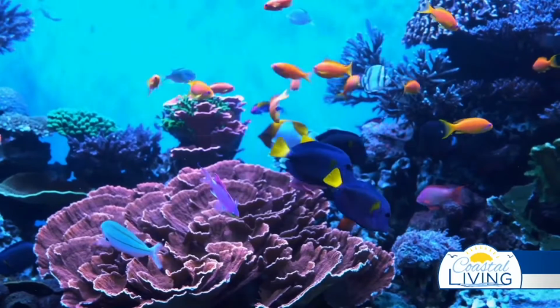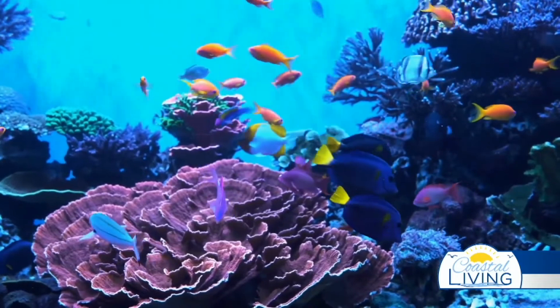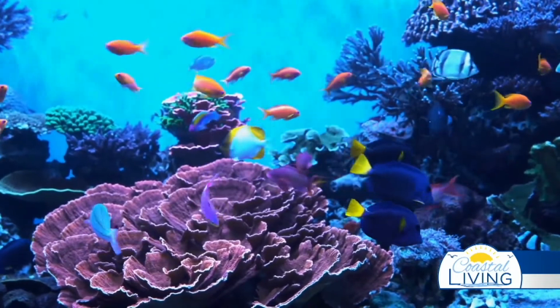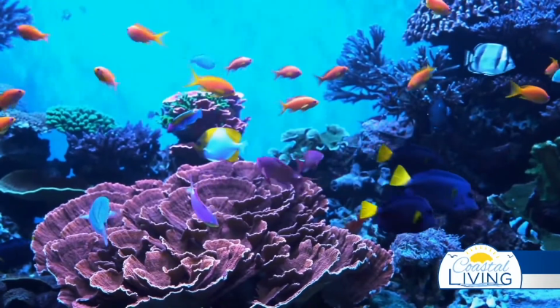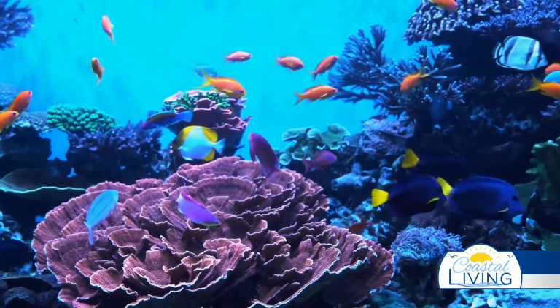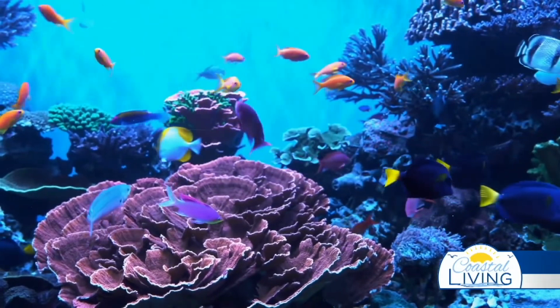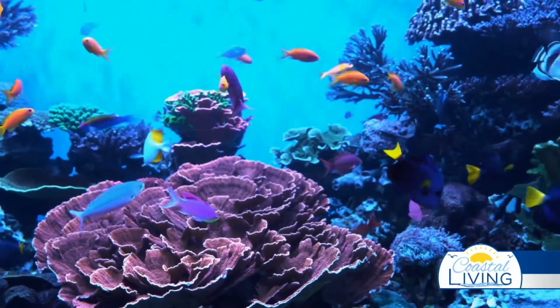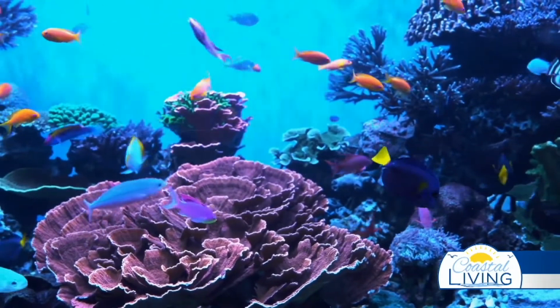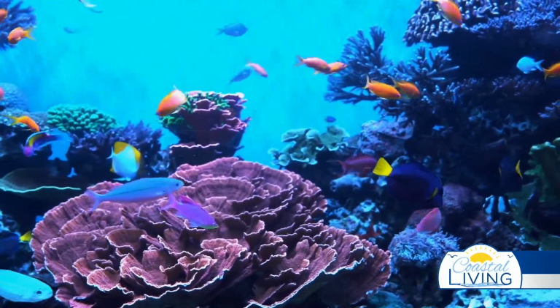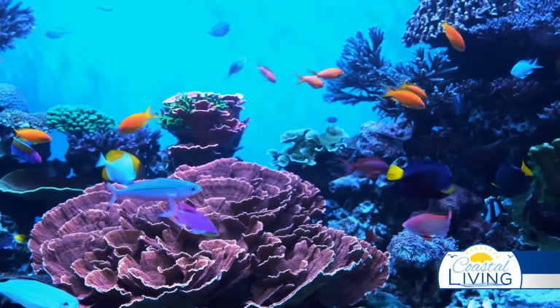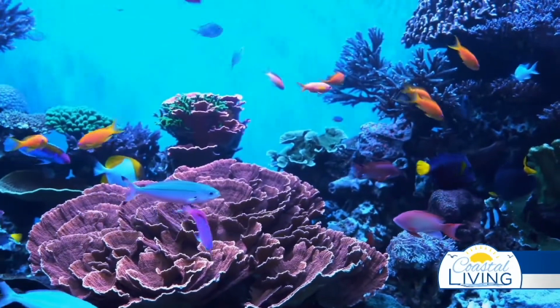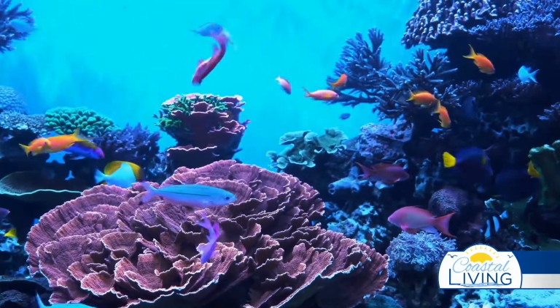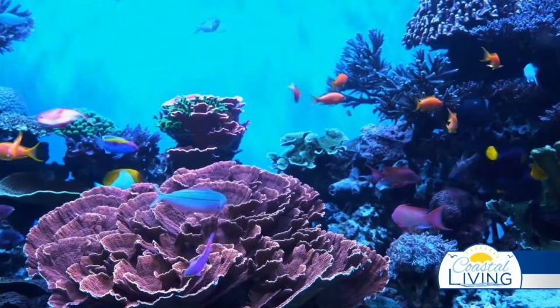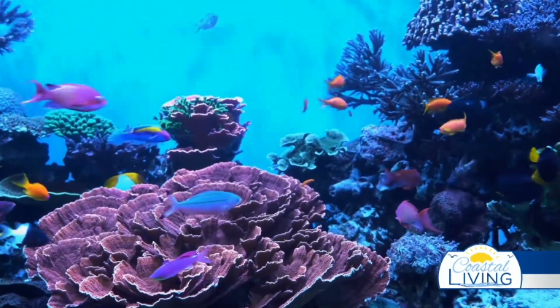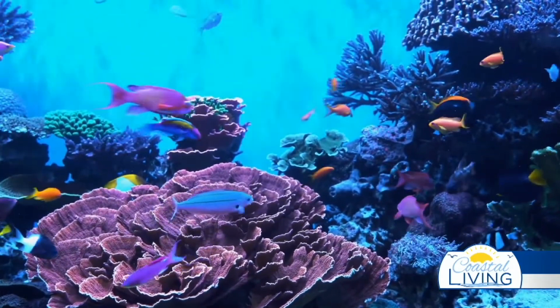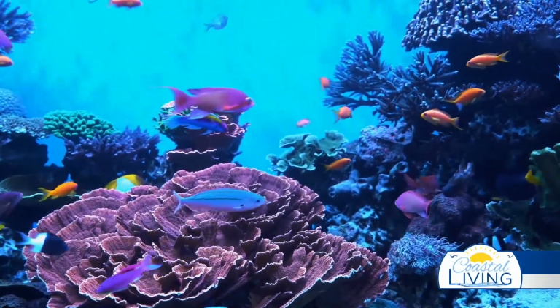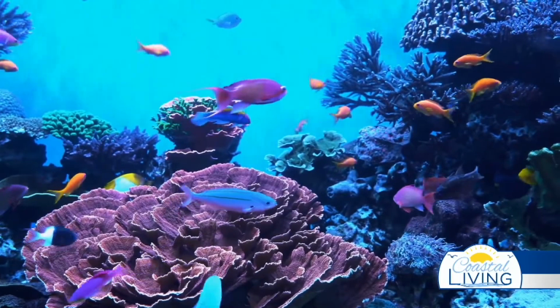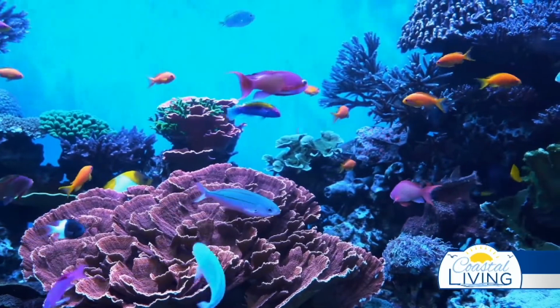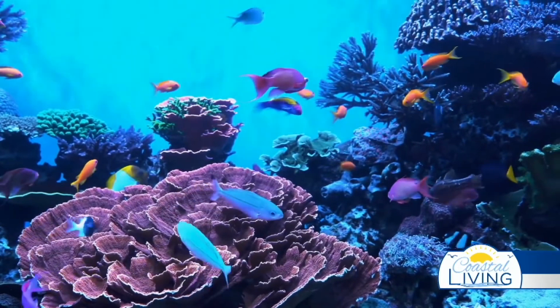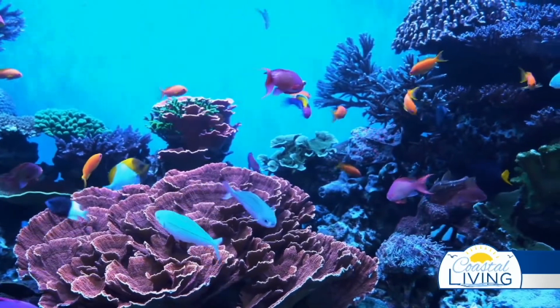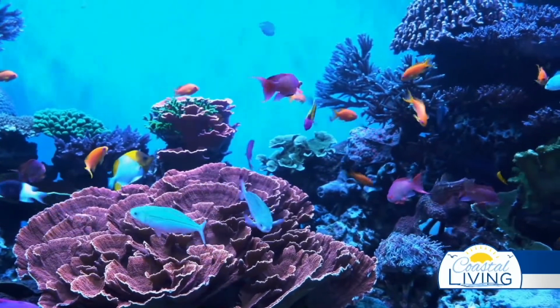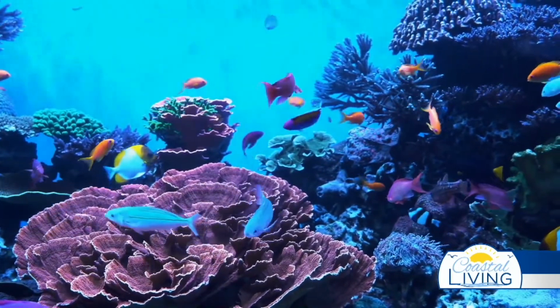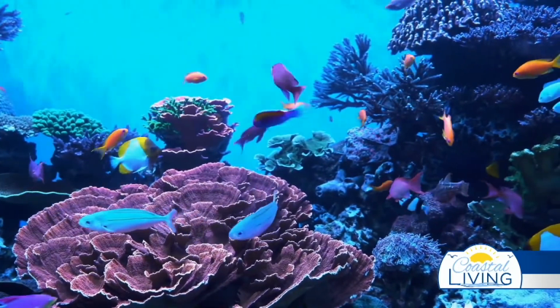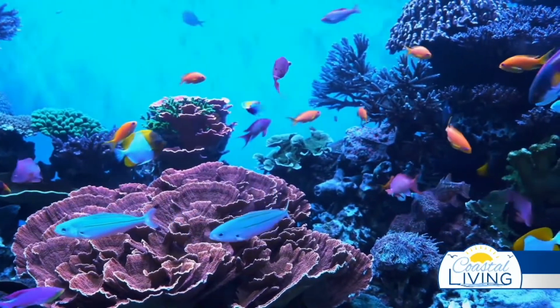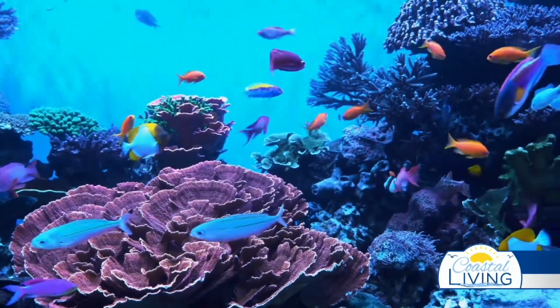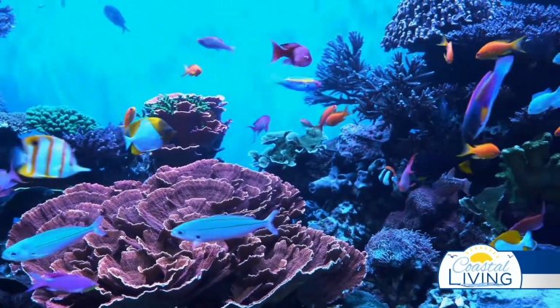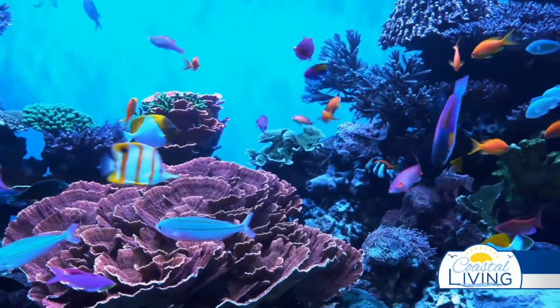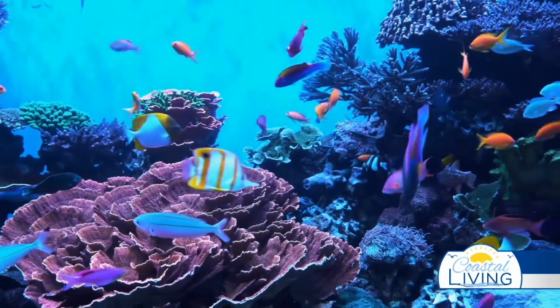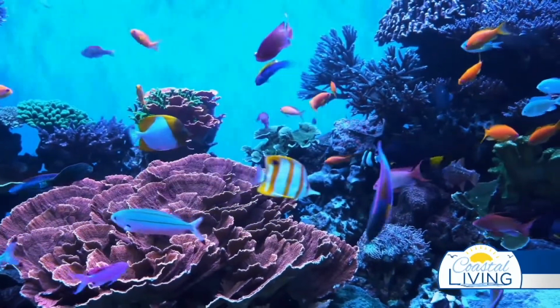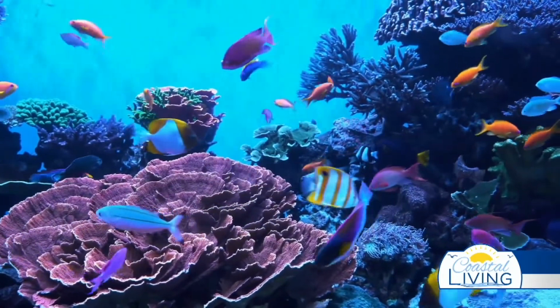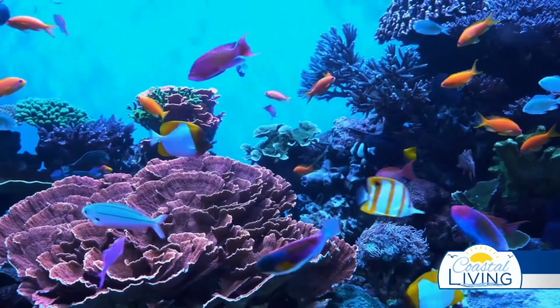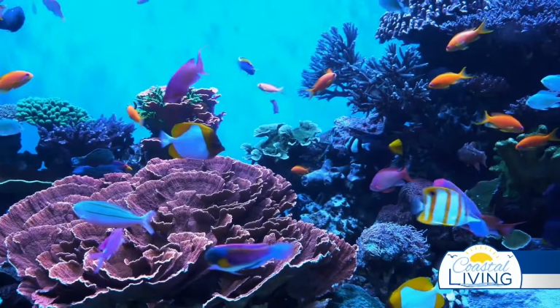Let's take care of our reefs. And this one's for everybody — there are plenty more fish in the sea. They're home to more than 6,000 species, including fish, starfish, and sea cucumbers.